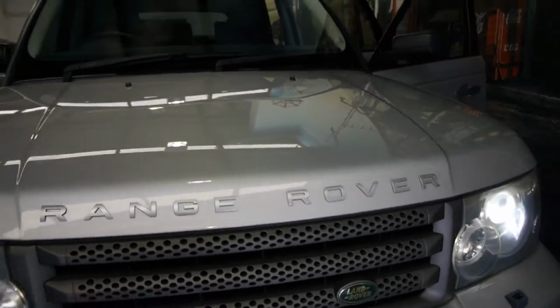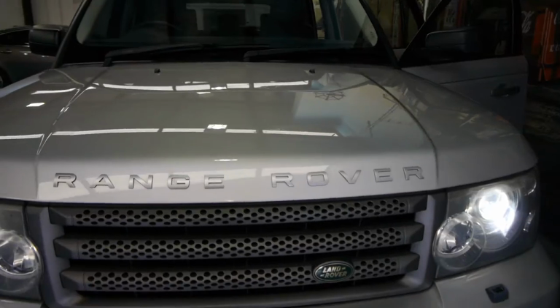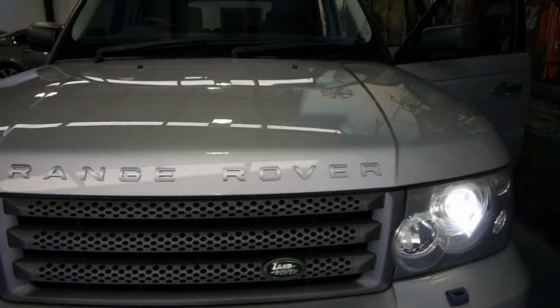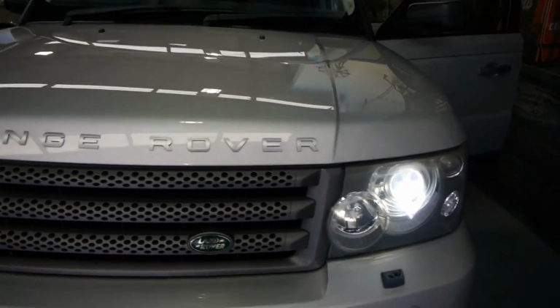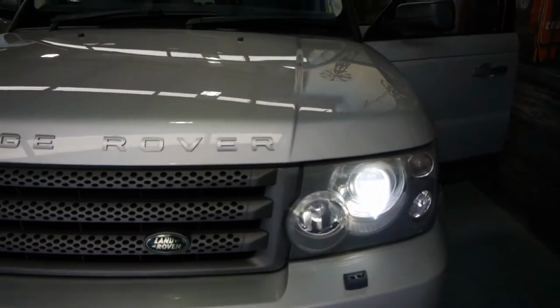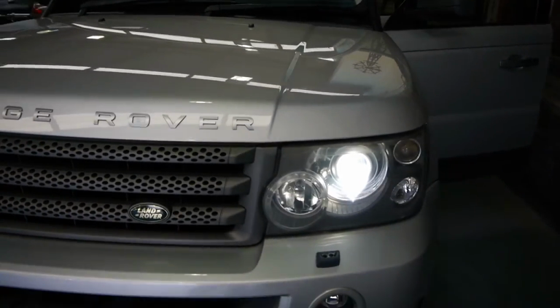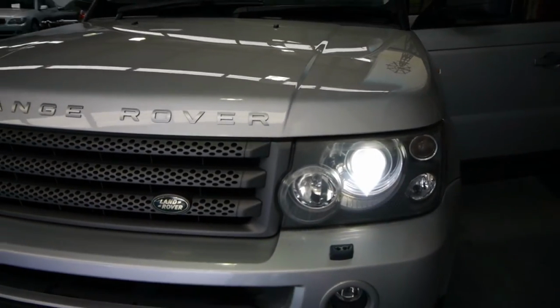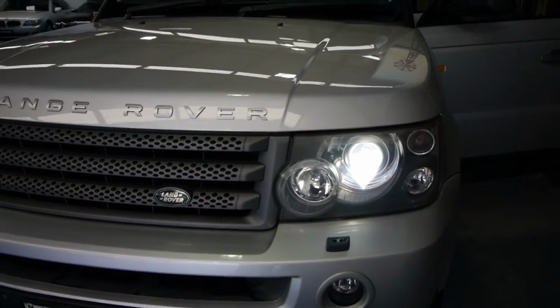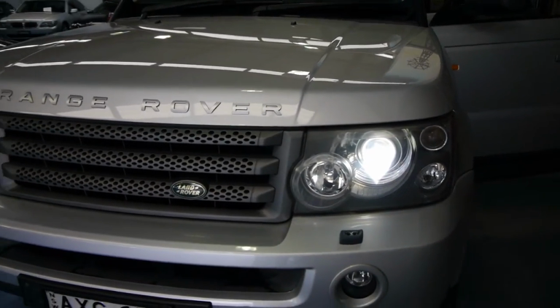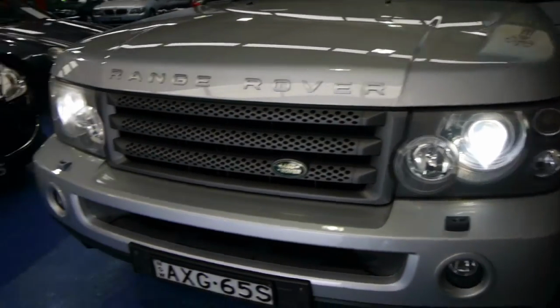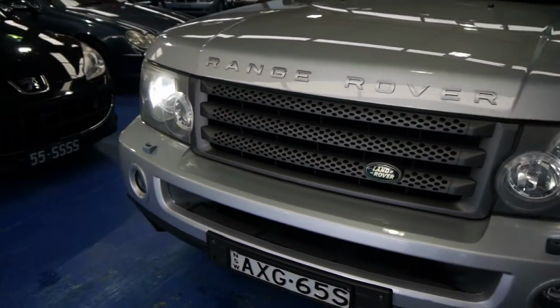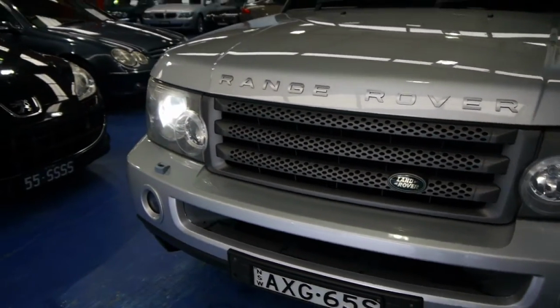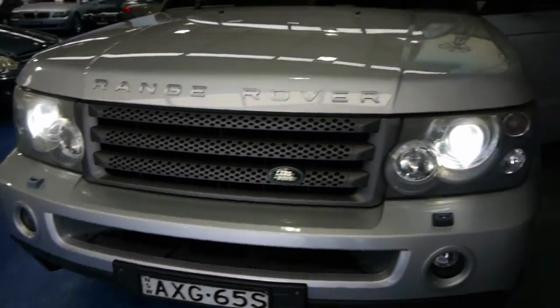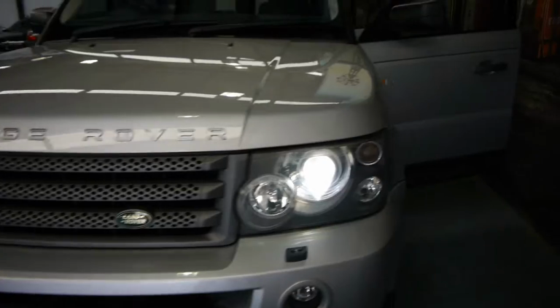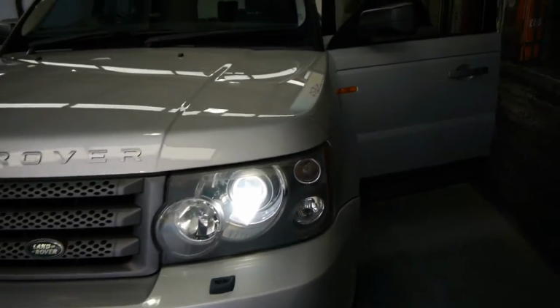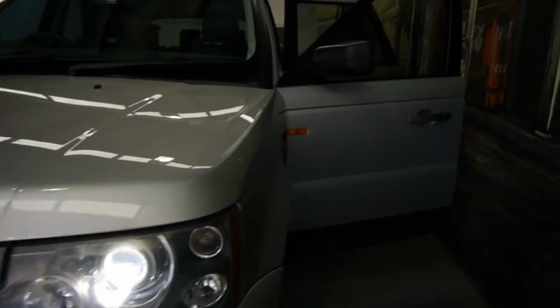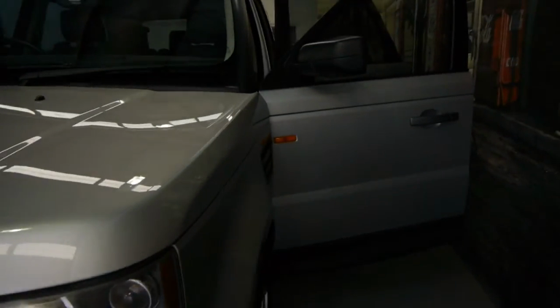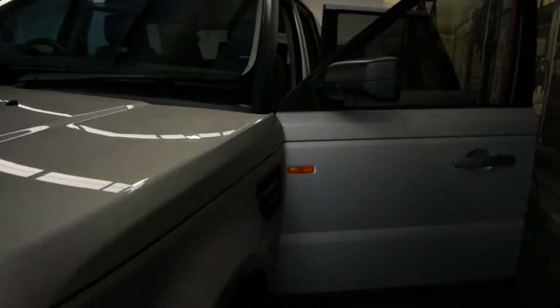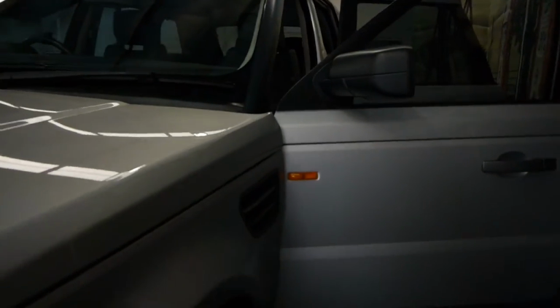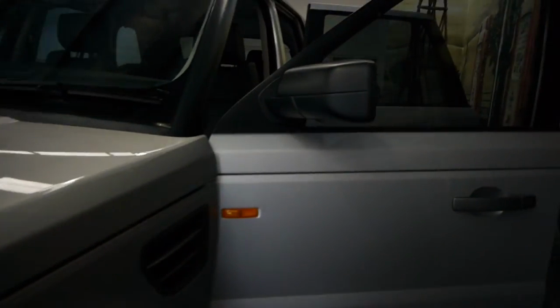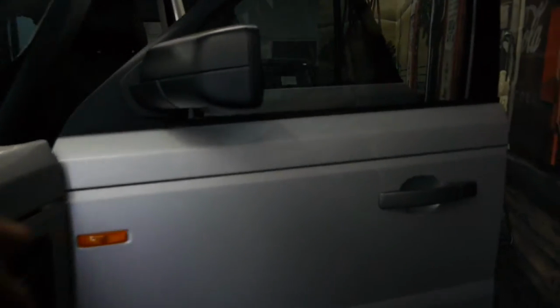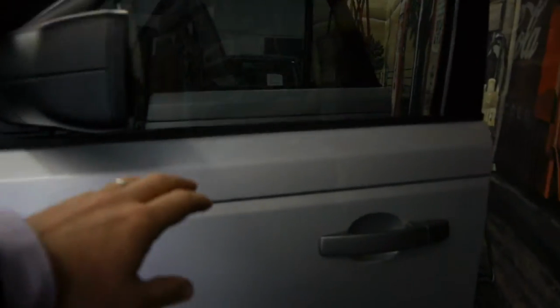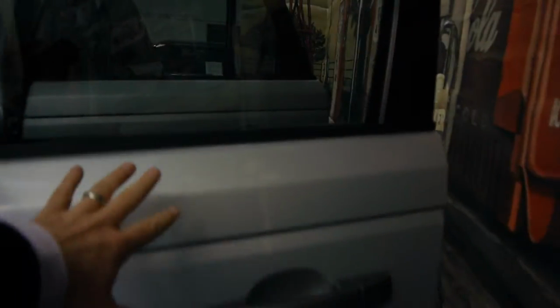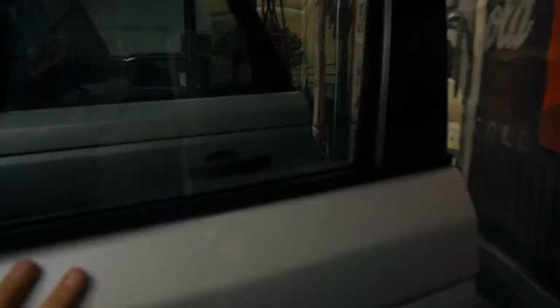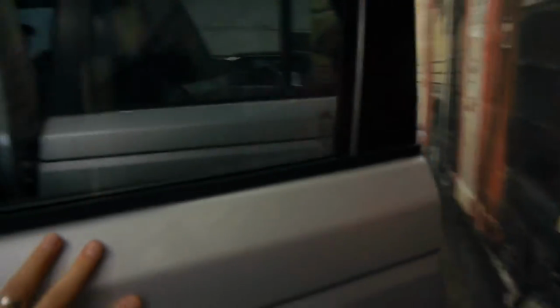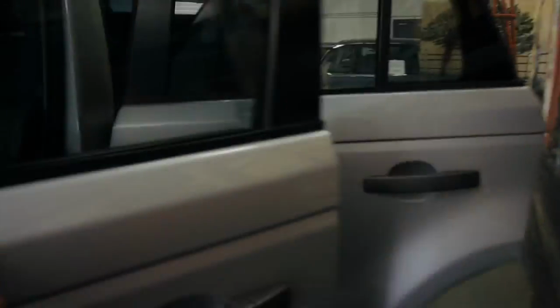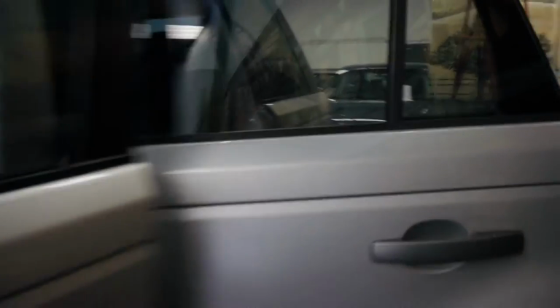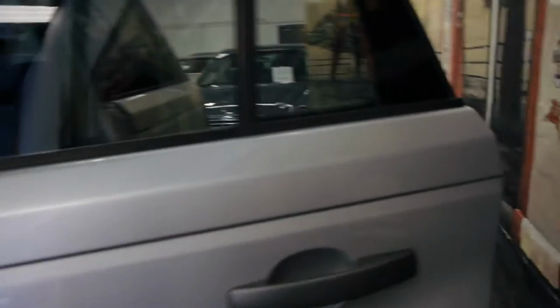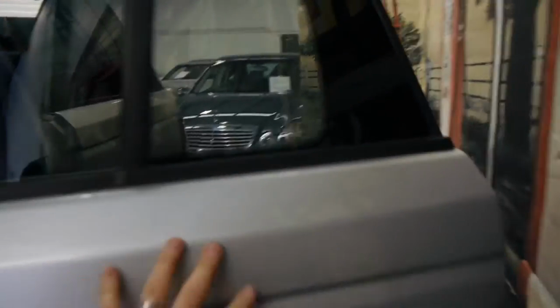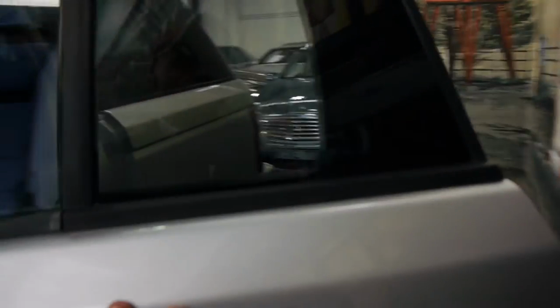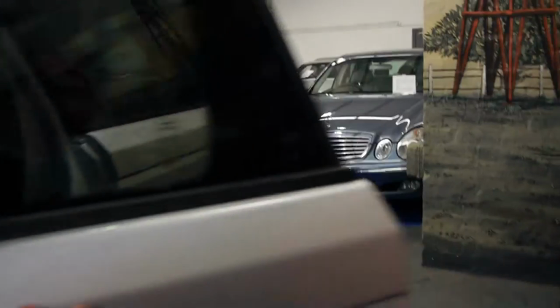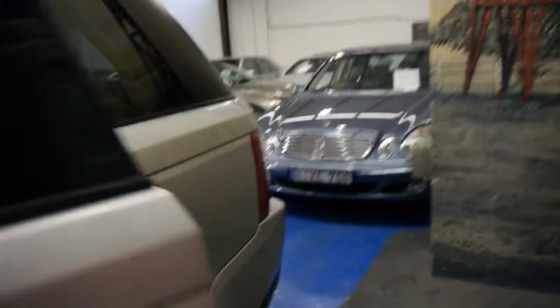It has three remote control keys, Xenon headlights, navigation, and a sunroof. It's a 2005 Sport with the largest engine on offer that is not supercharged.